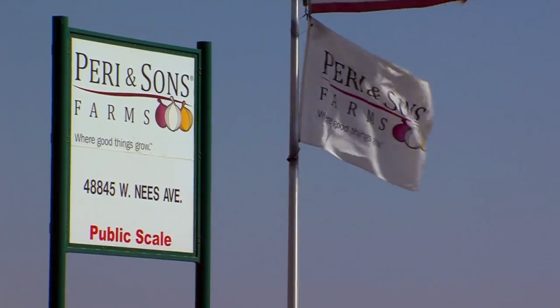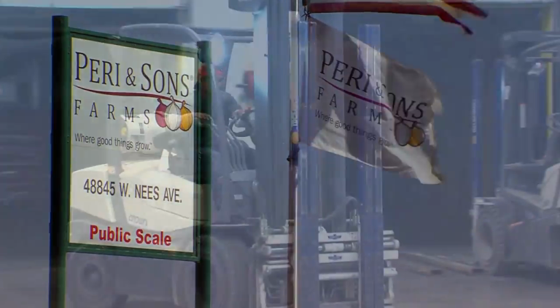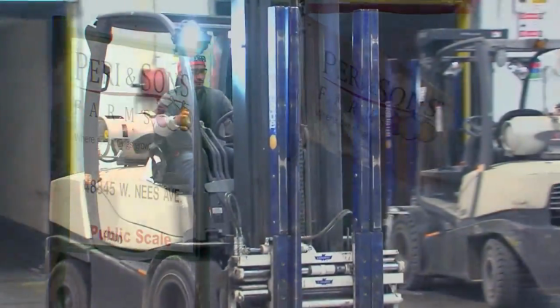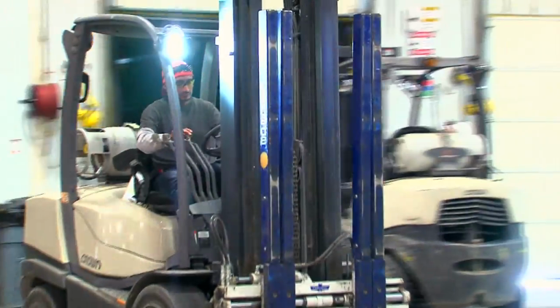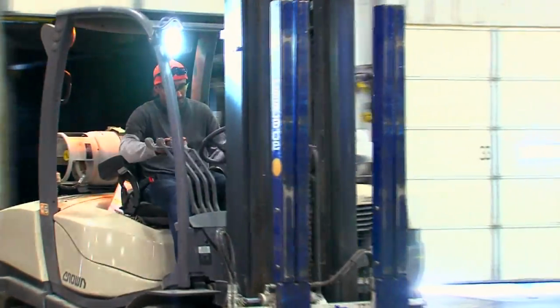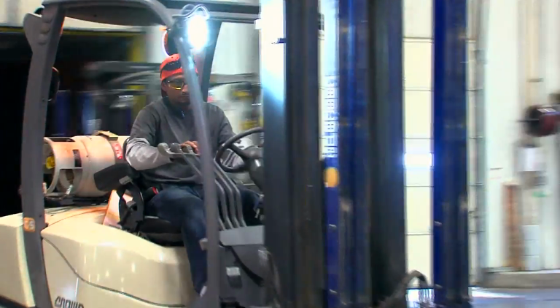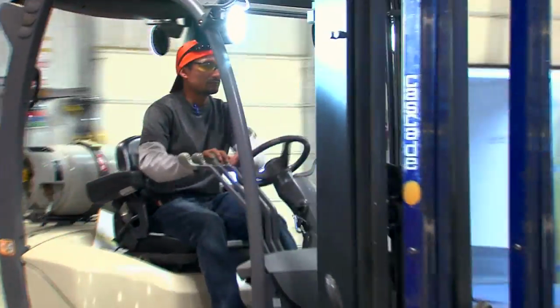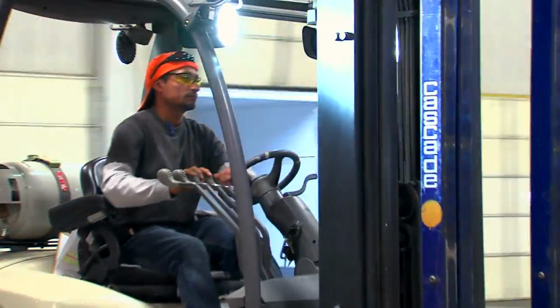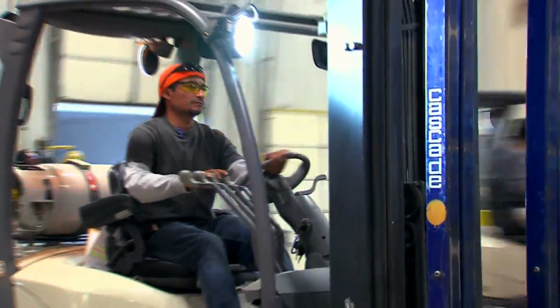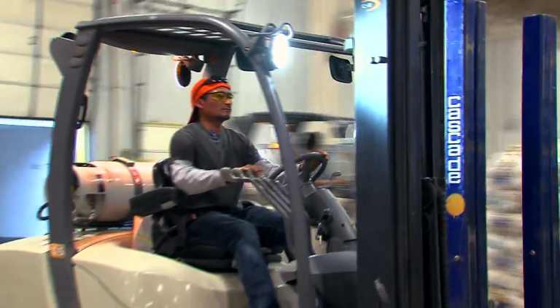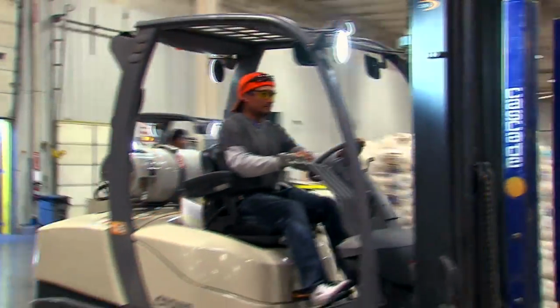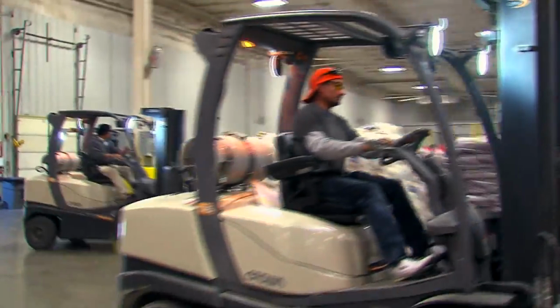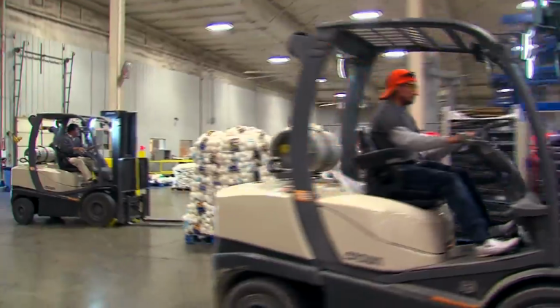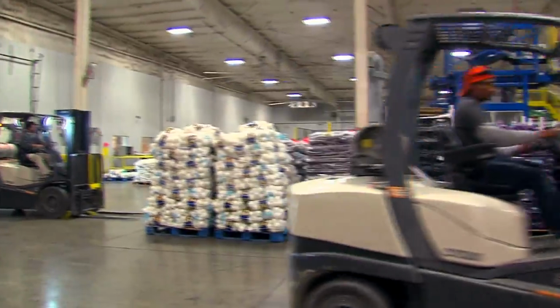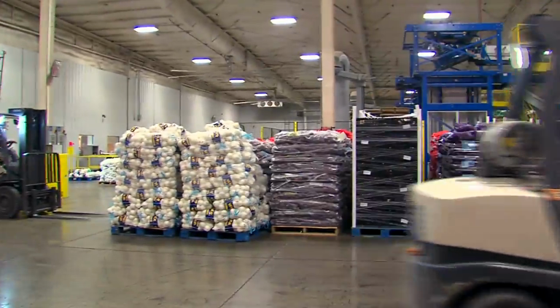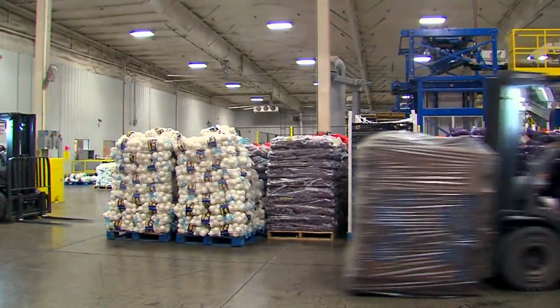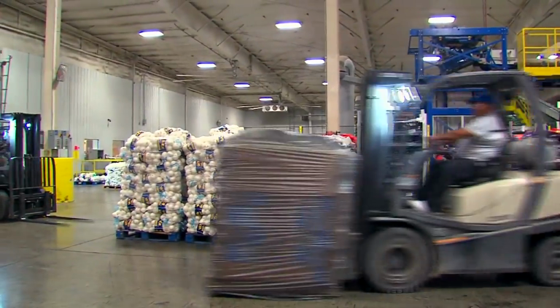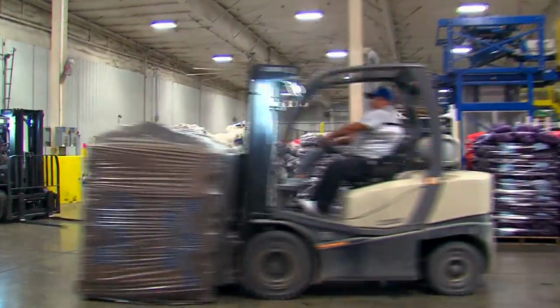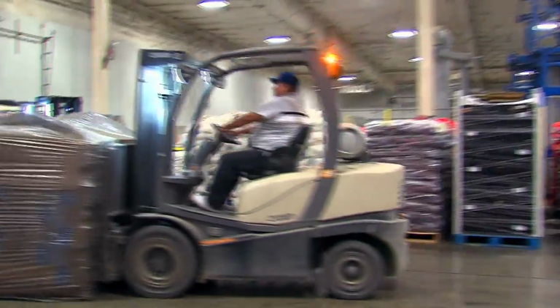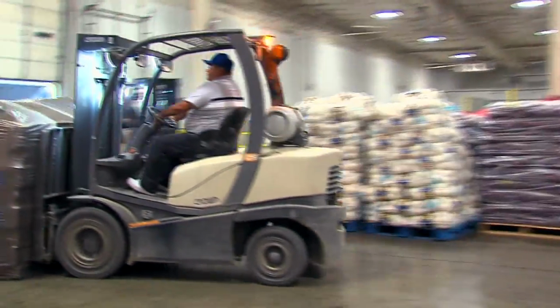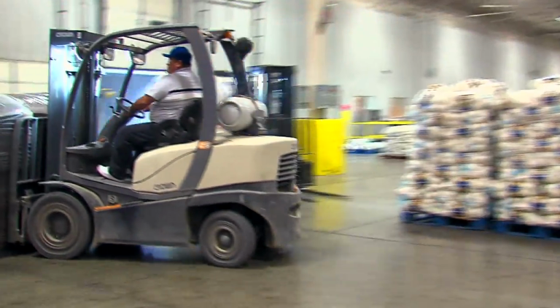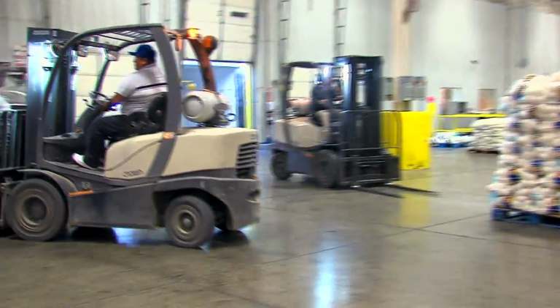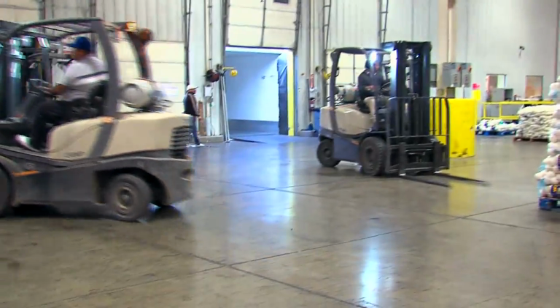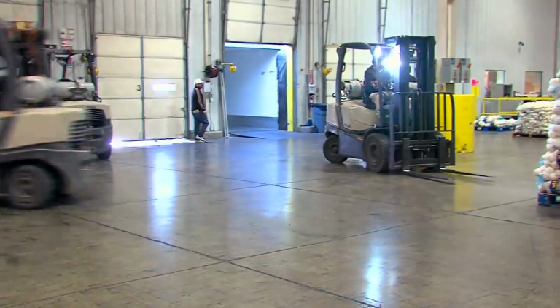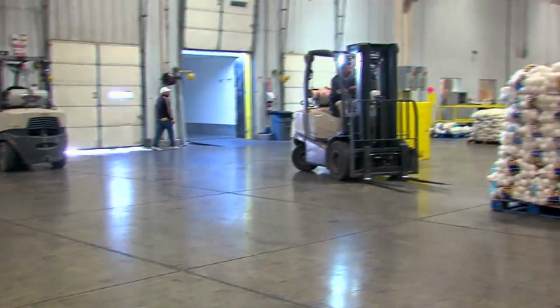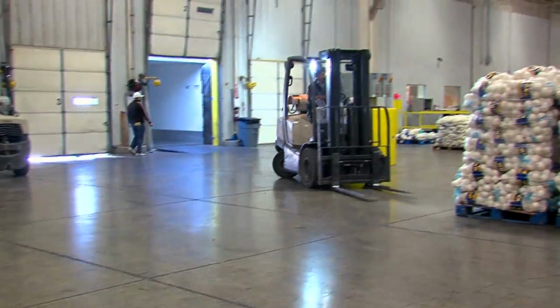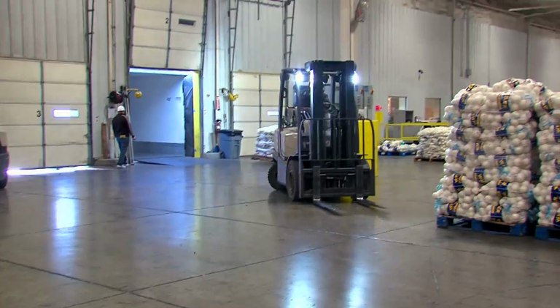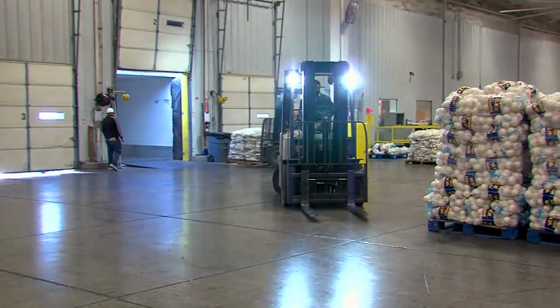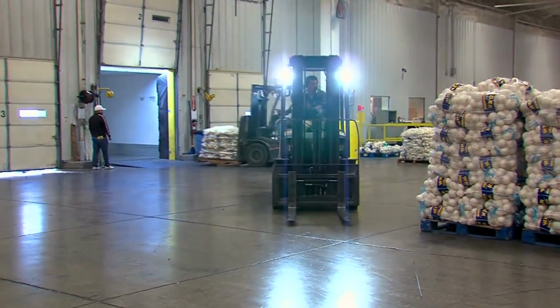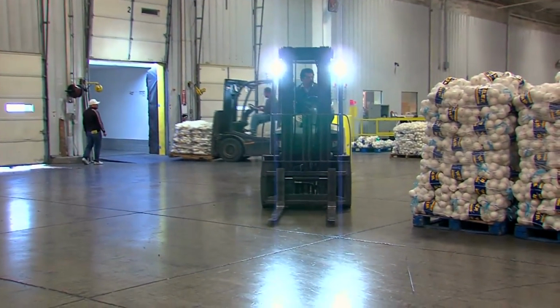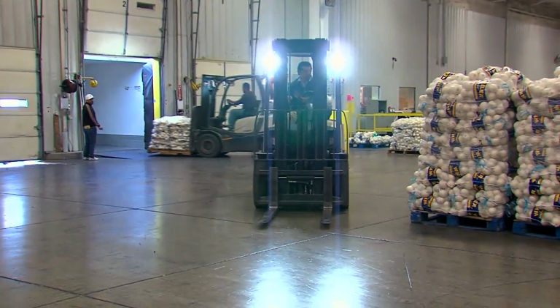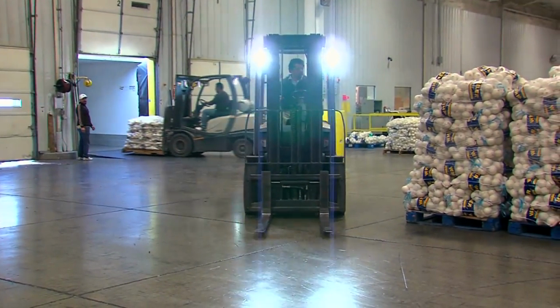We operate 17 C5 lift trucks here. I've chosen Crown as our material handling provider because they have the best industrial built forklifts for our operation.